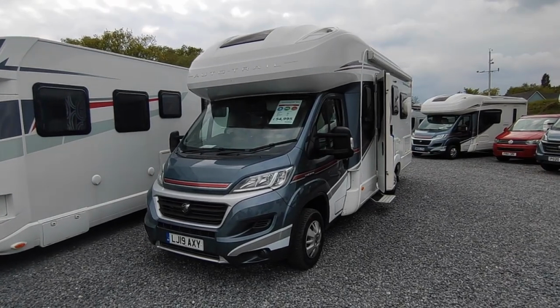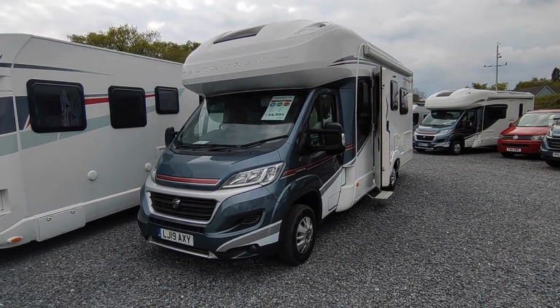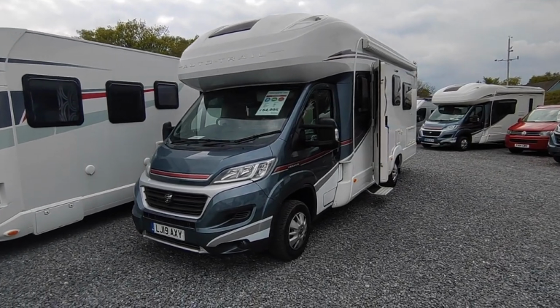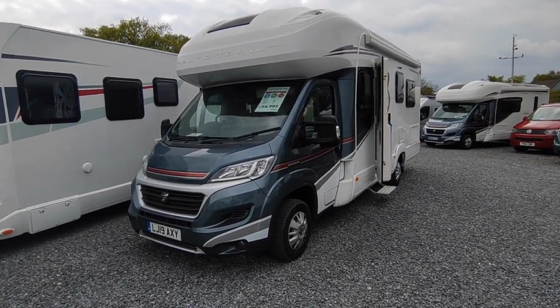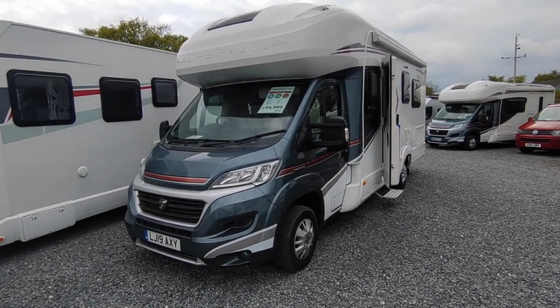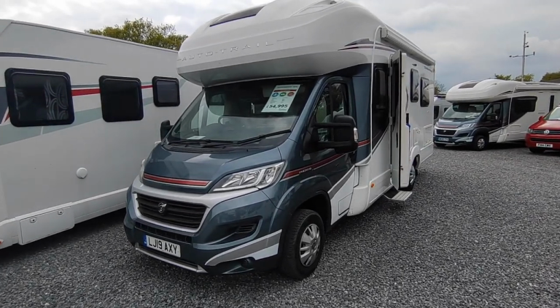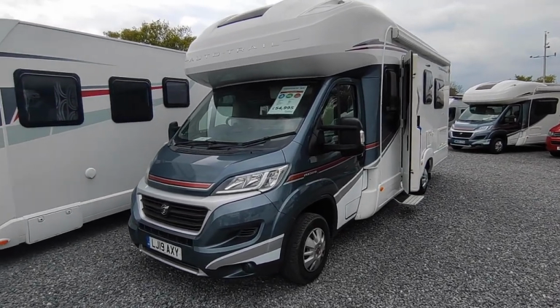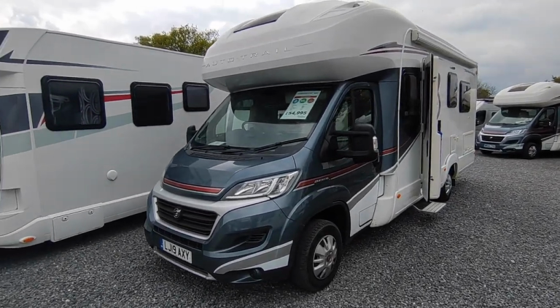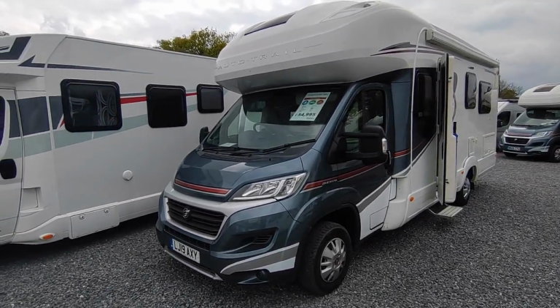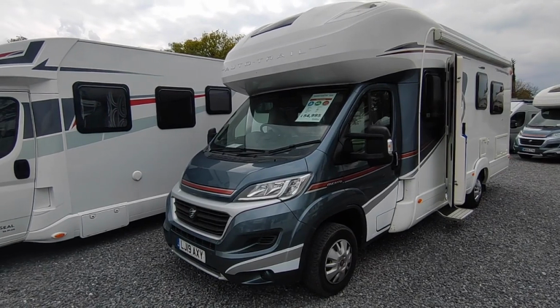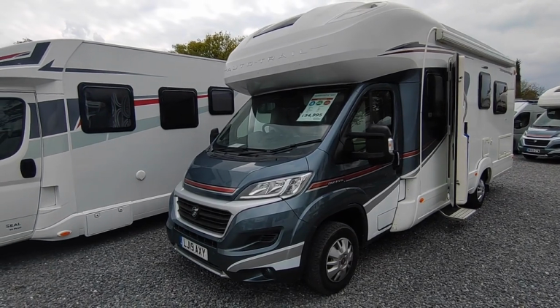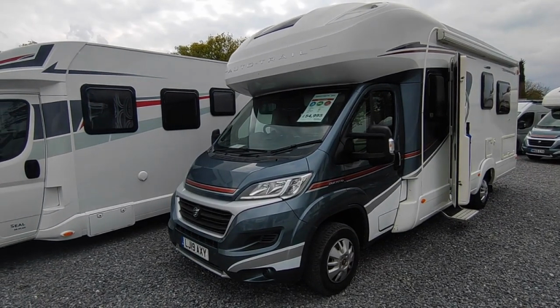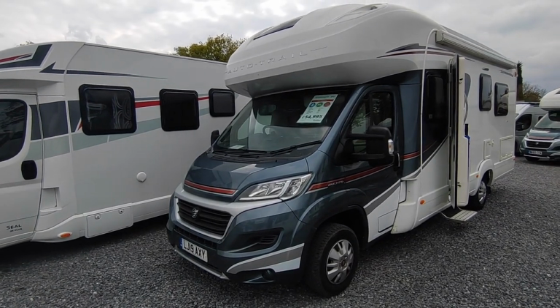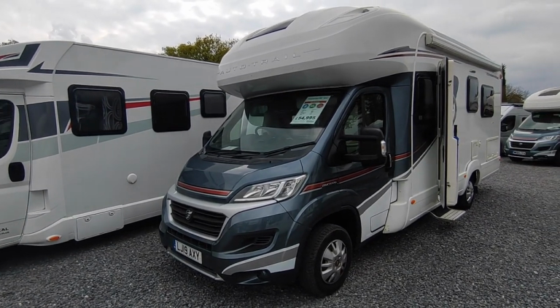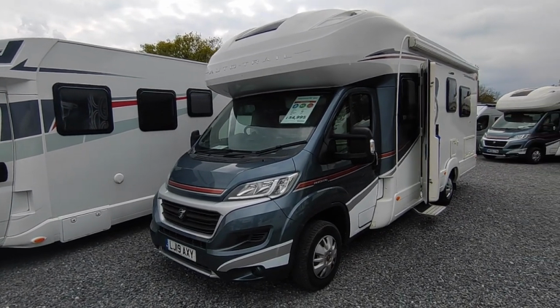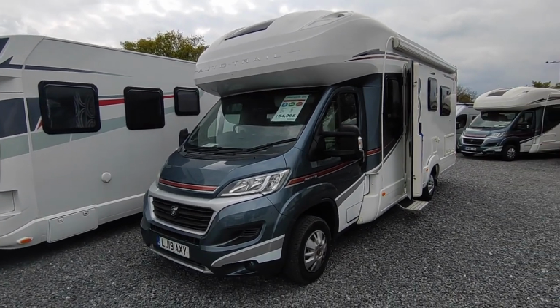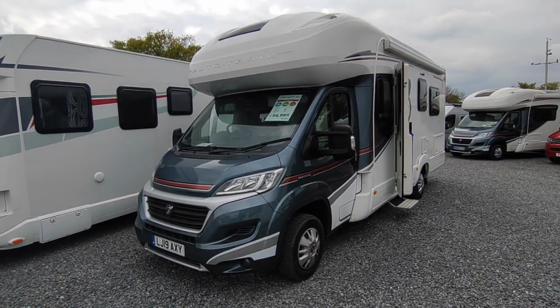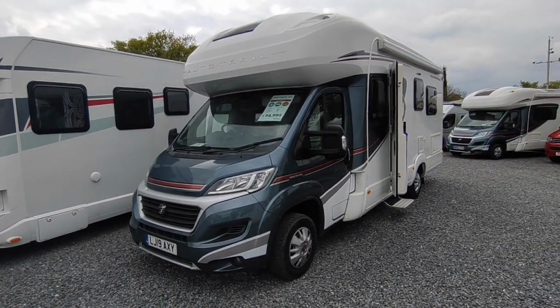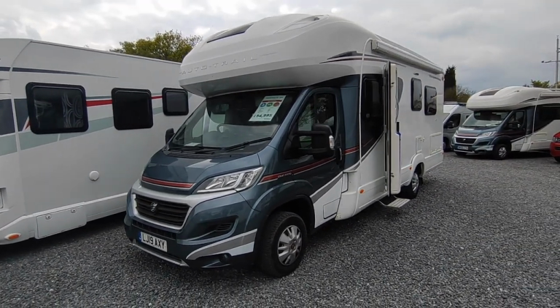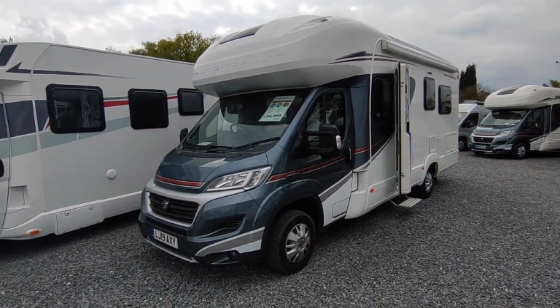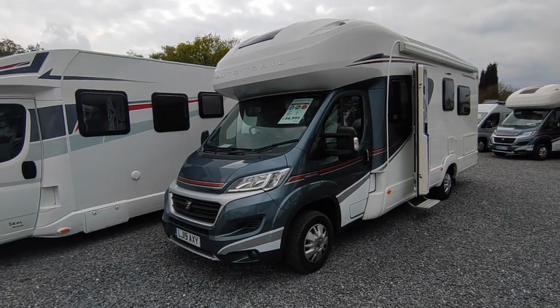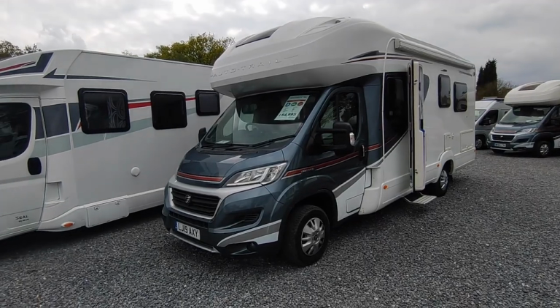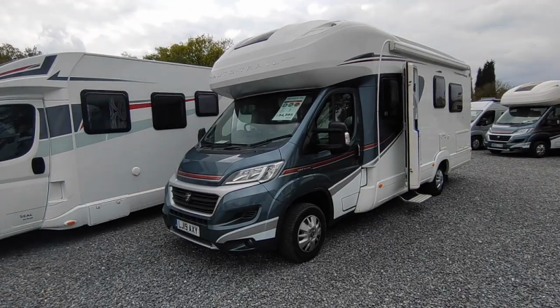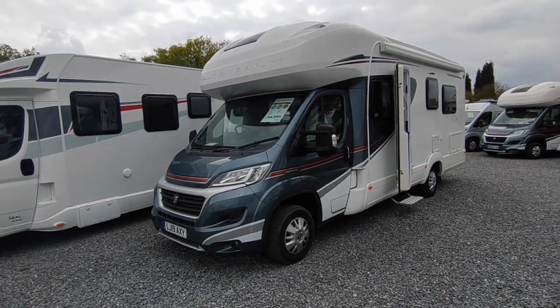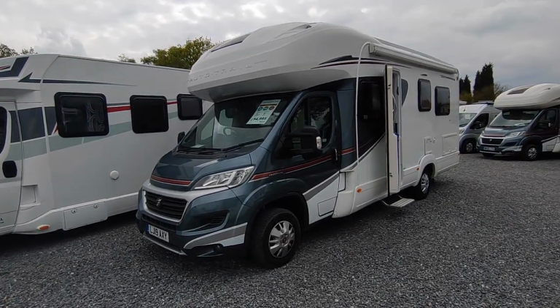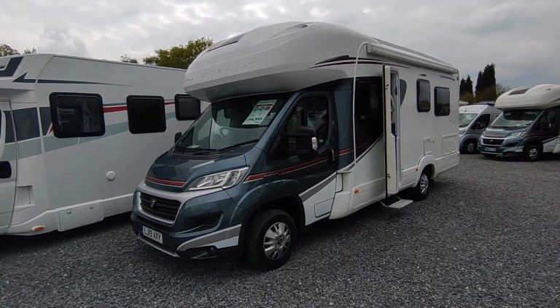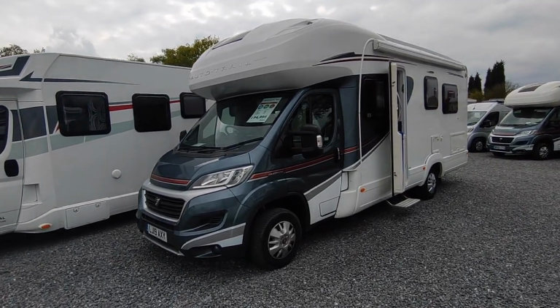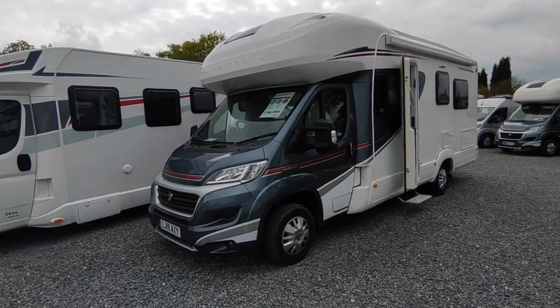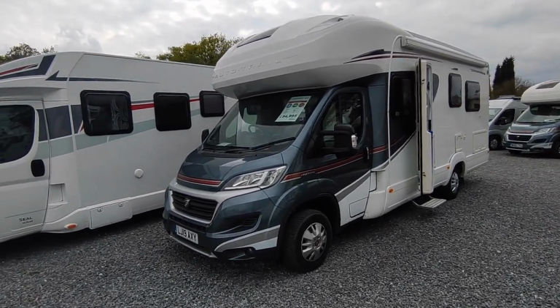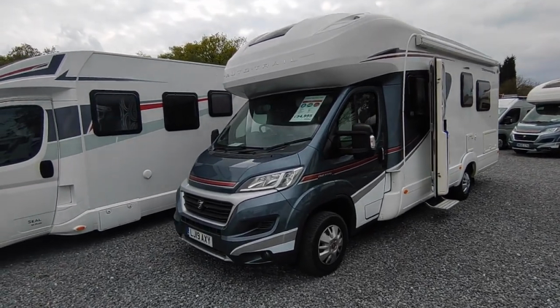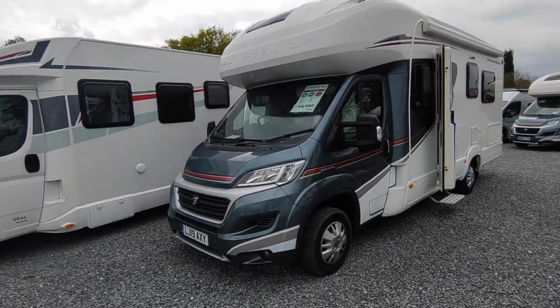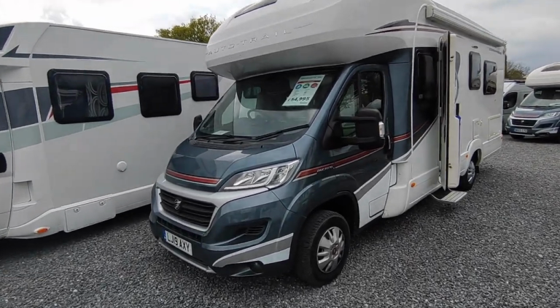The 734 is quite a rare layout — it's got low fixed rear single beds, which is not something you see from a lot of manufacturers, but it sells very well as you get a decent night's sleep and you can both get up without disturbing your partner.